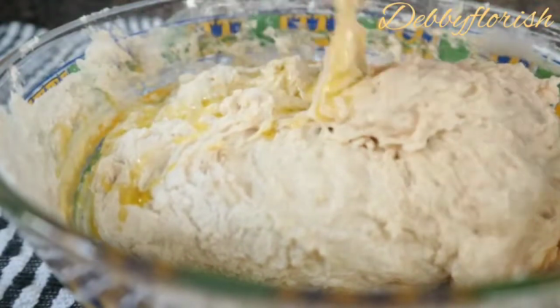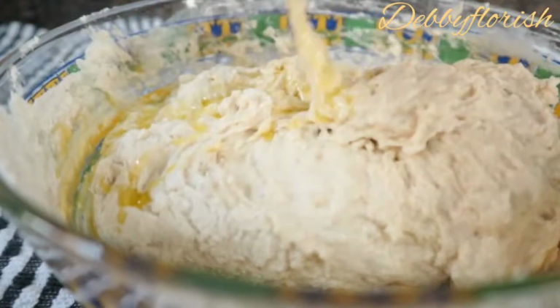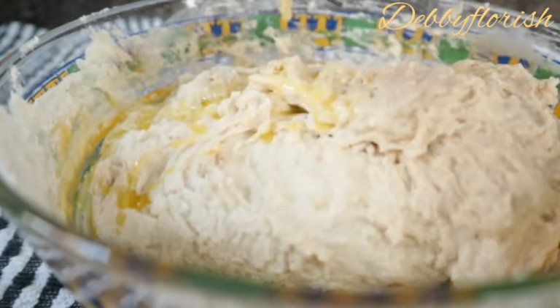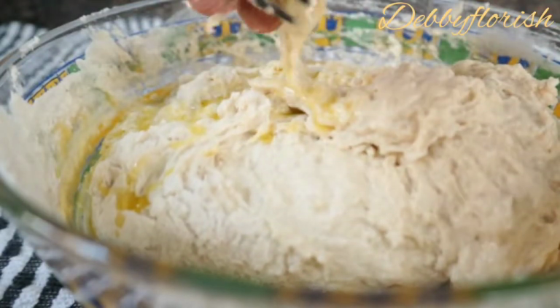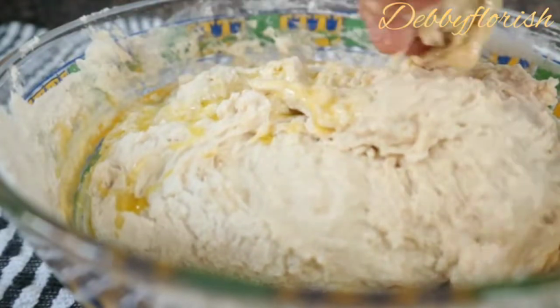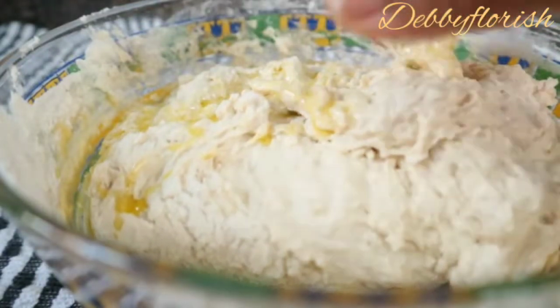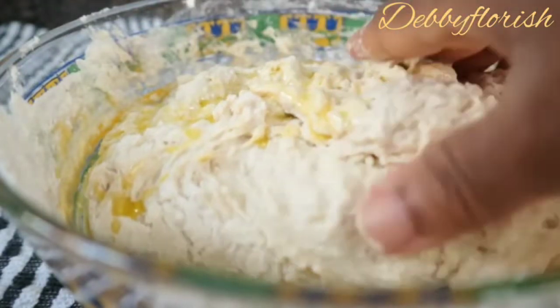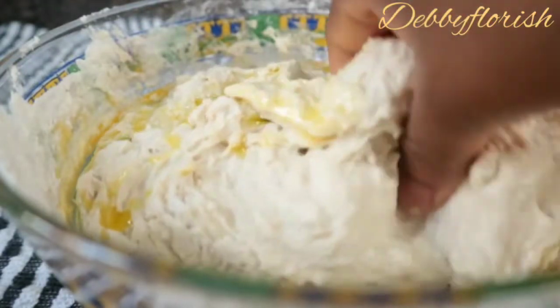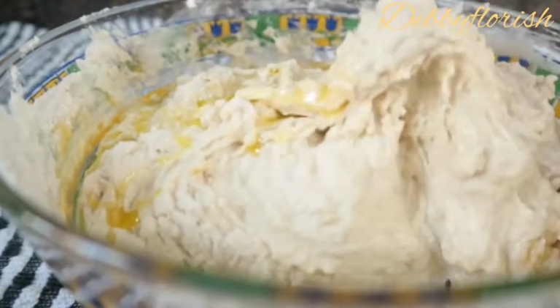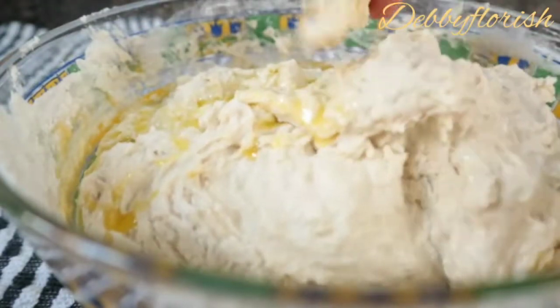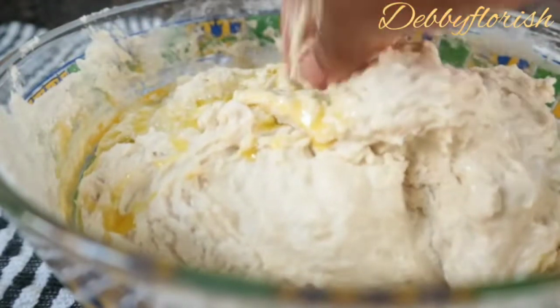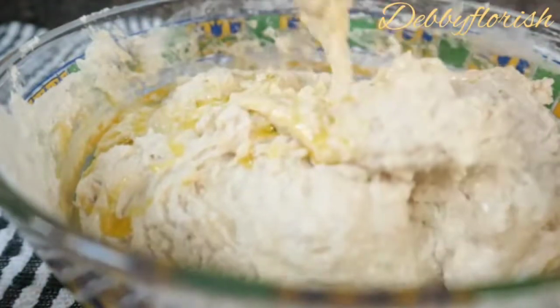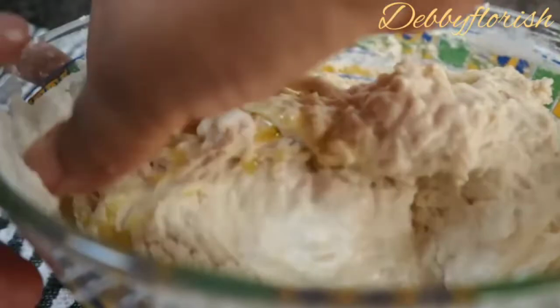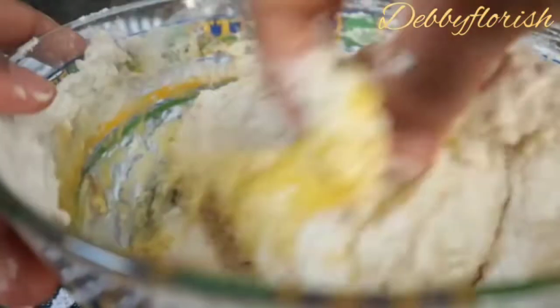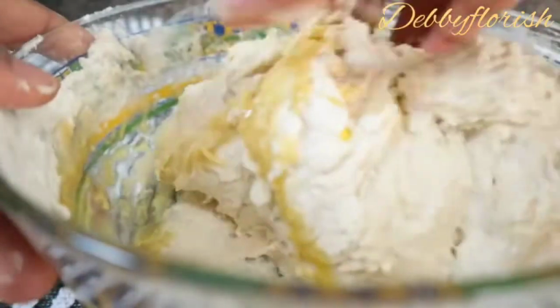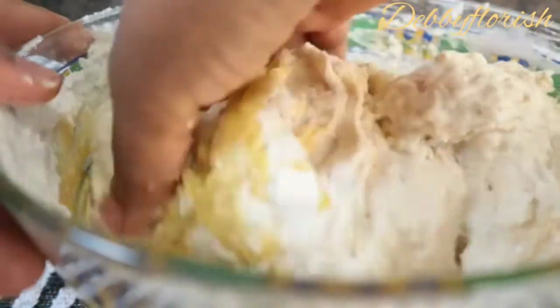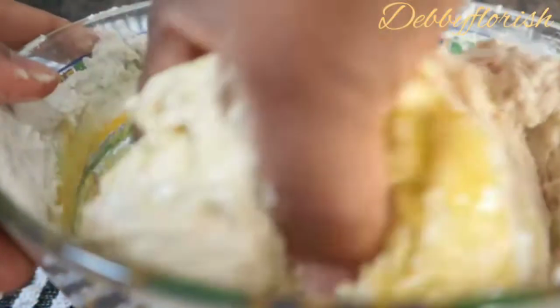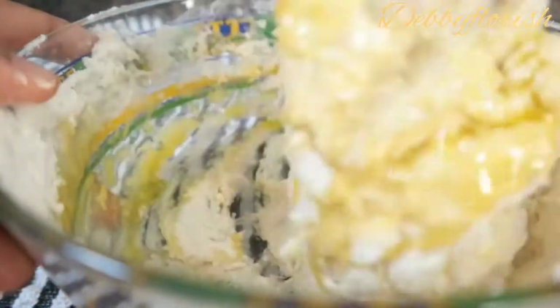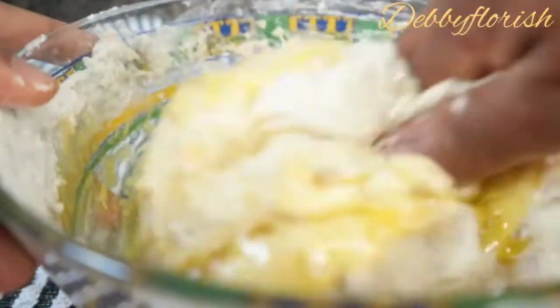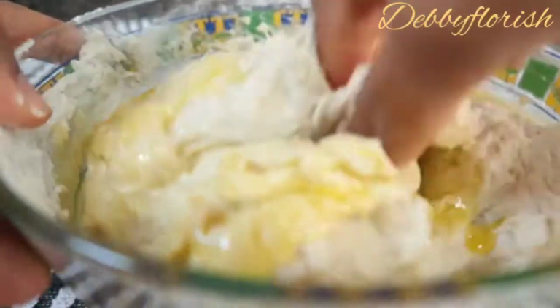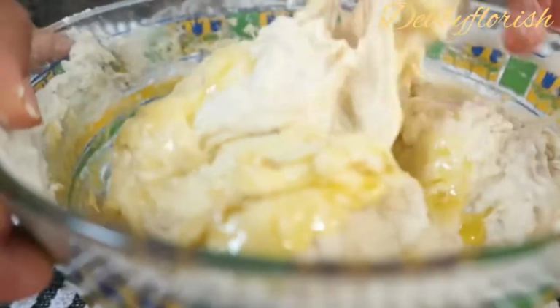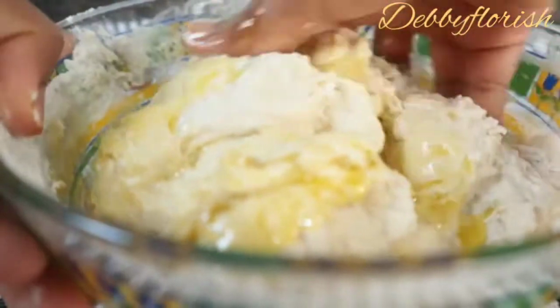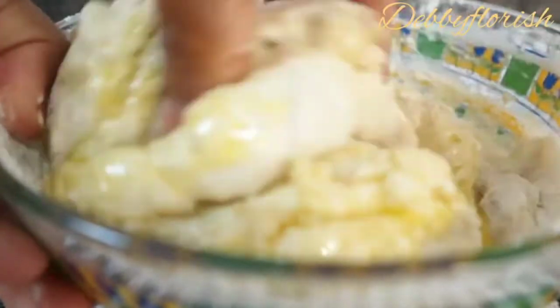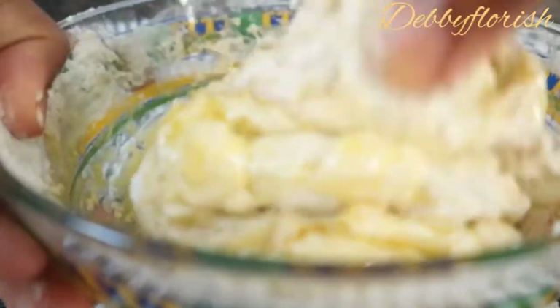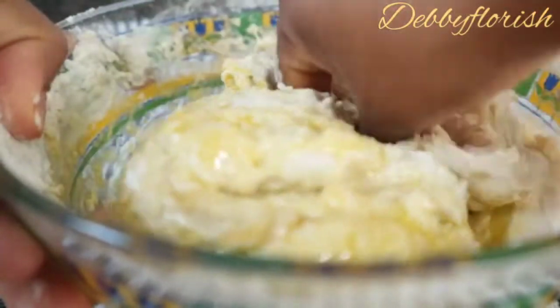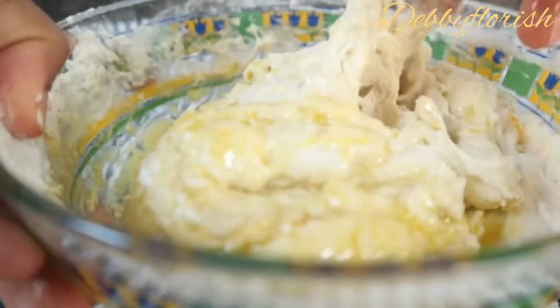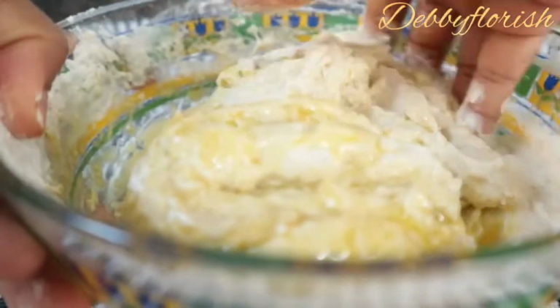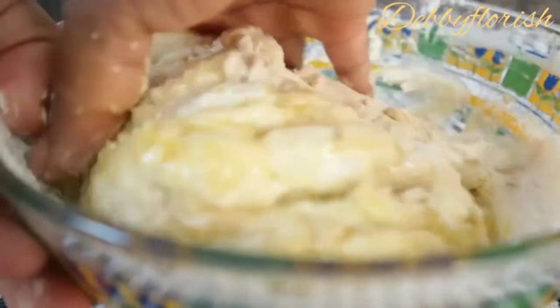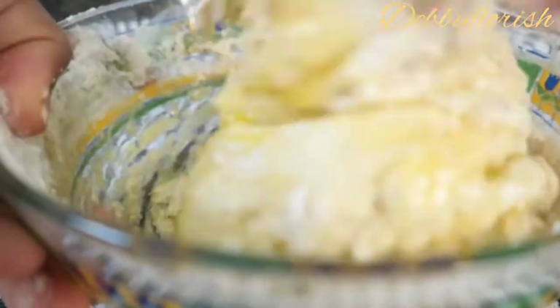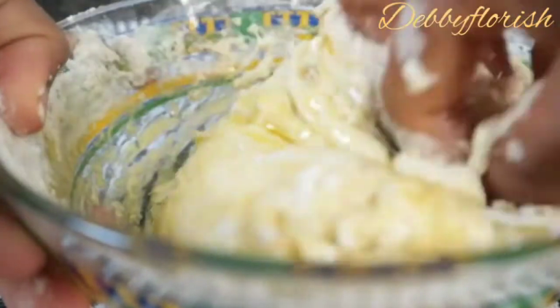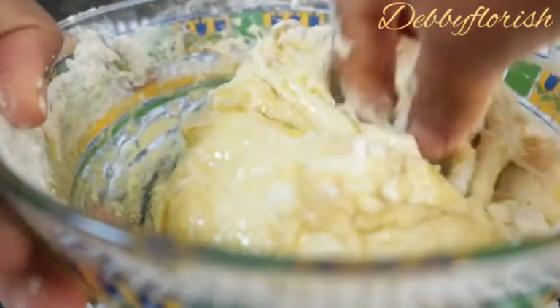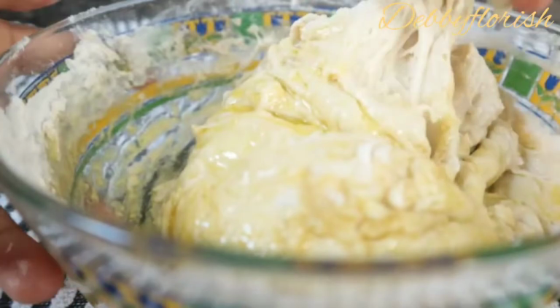I will be making use of my hand to mix it properly so that it can combine together in a better way.